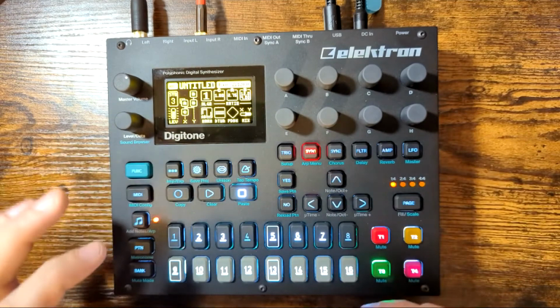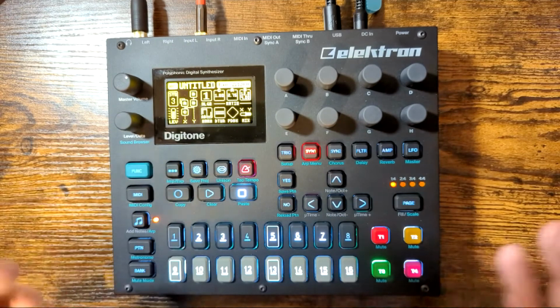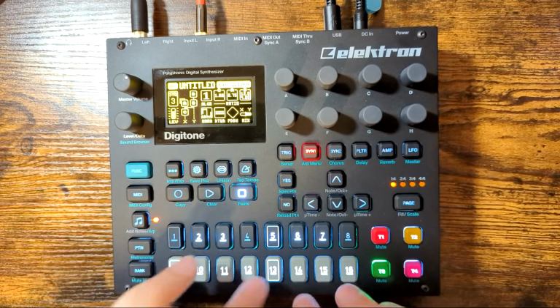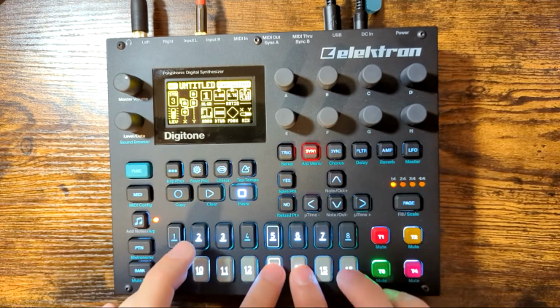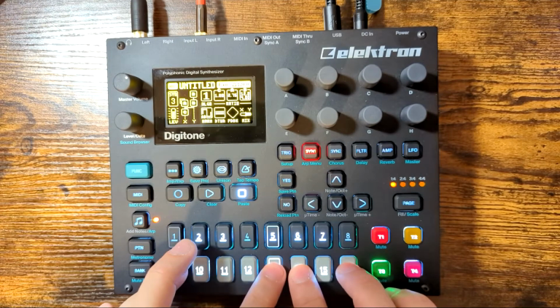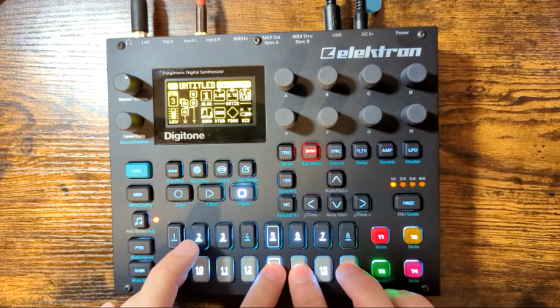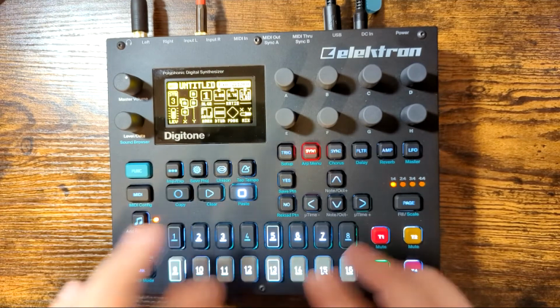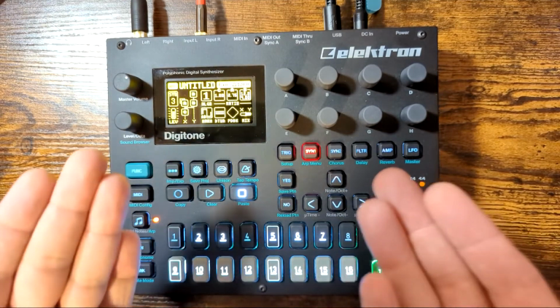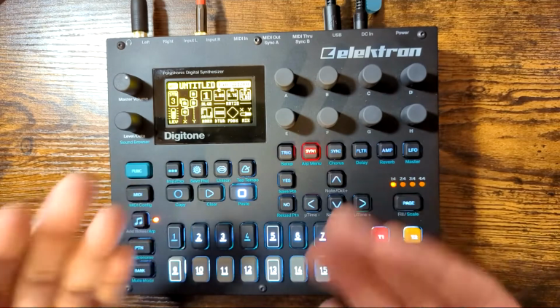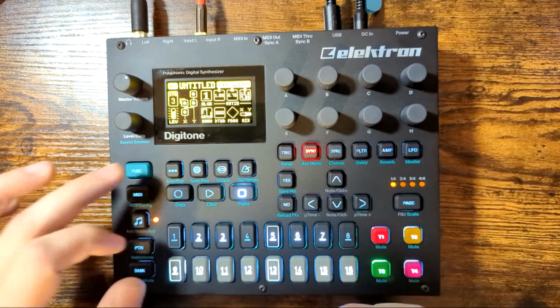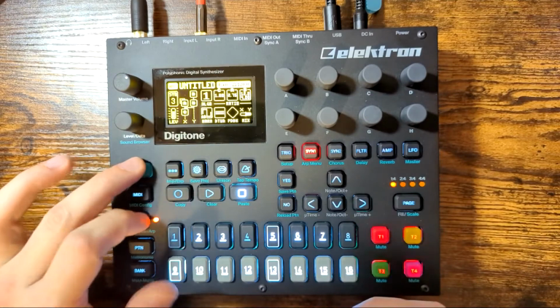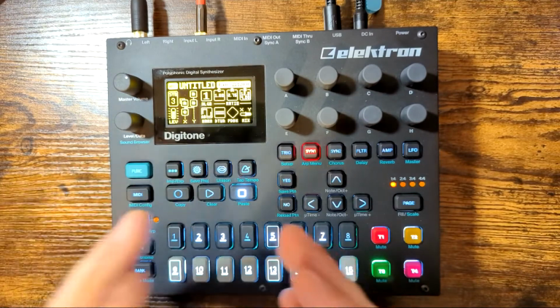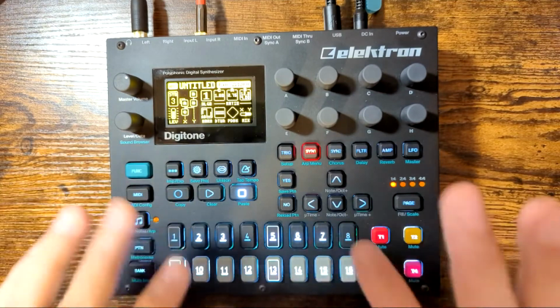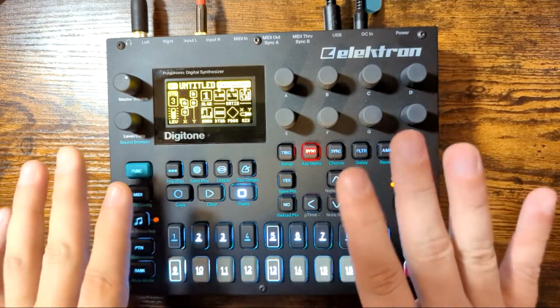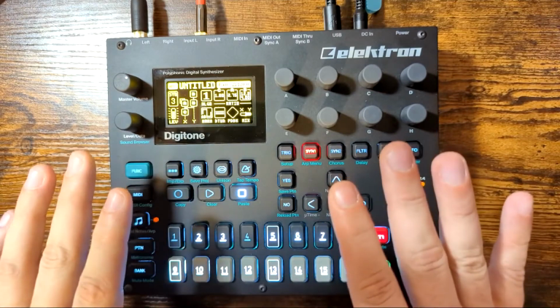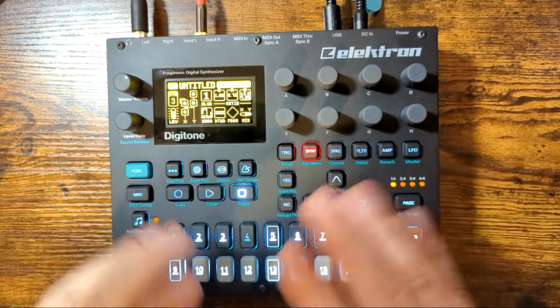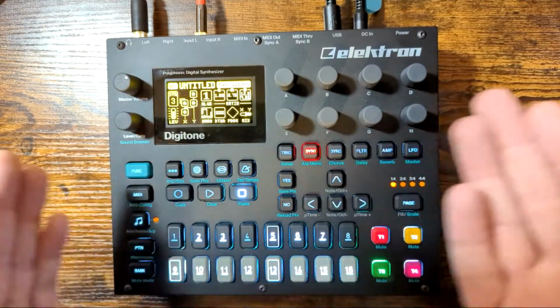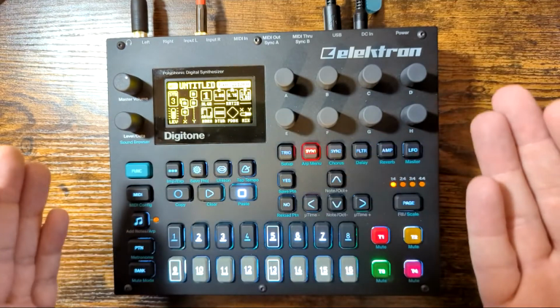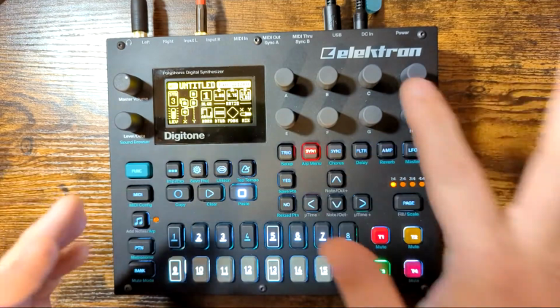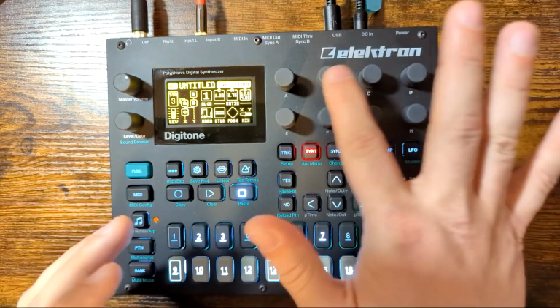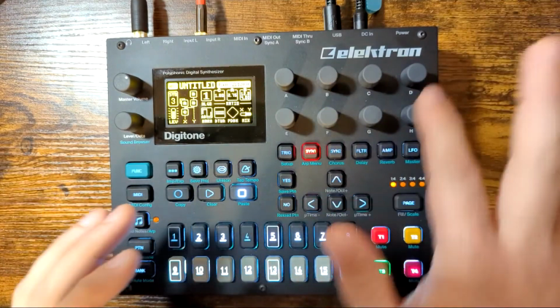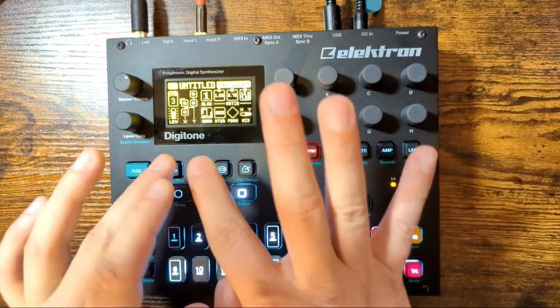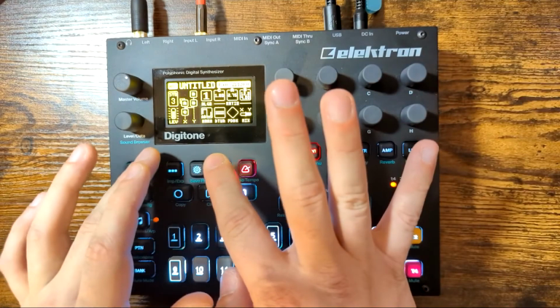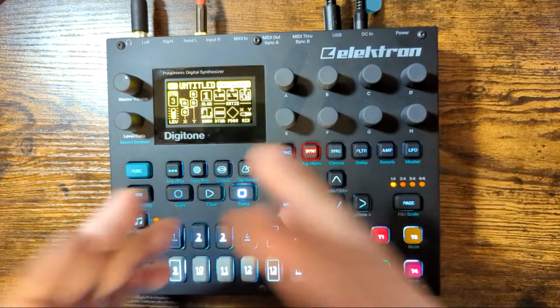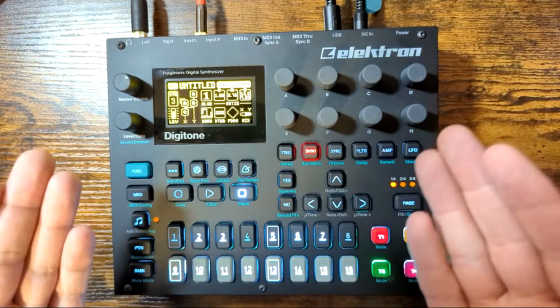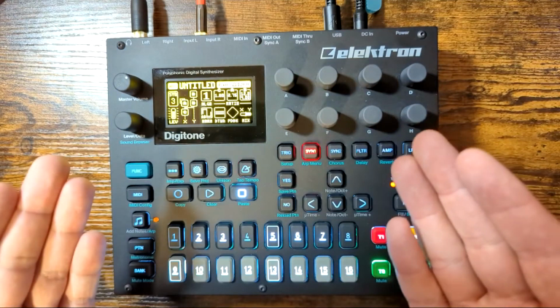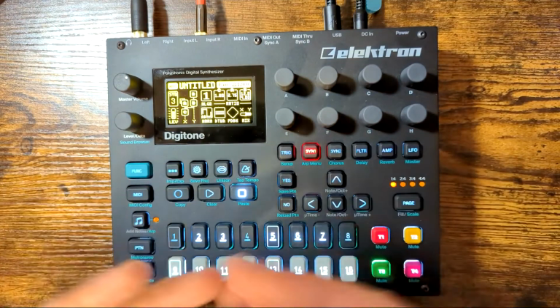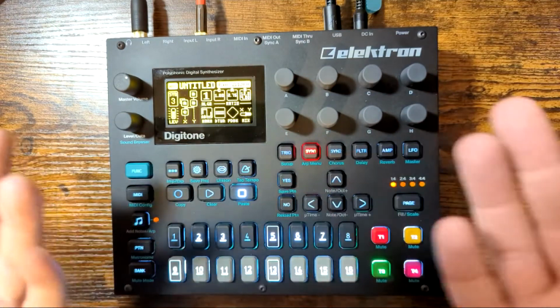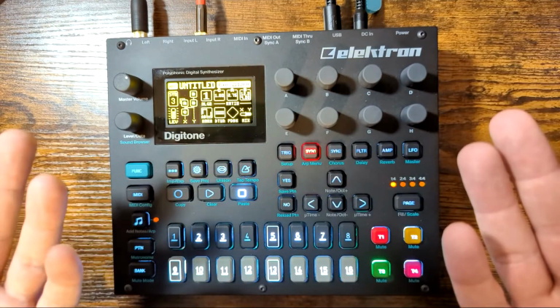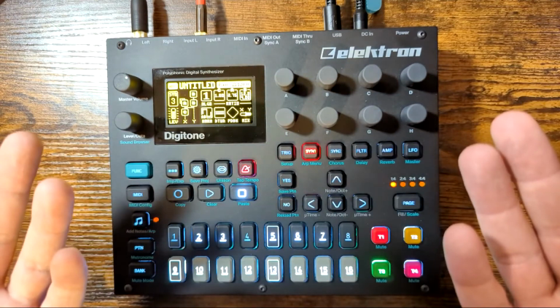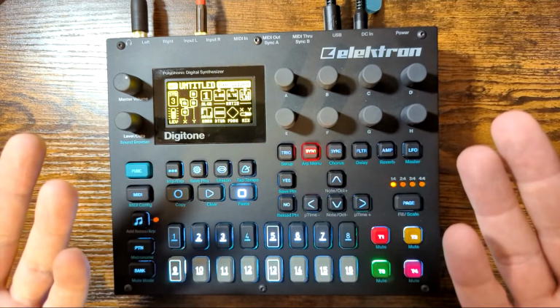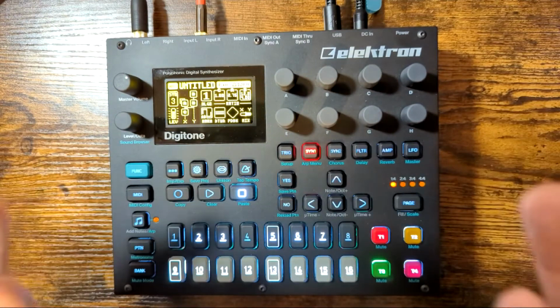It can make an arp, but so can everything. Anyways, if you want to use it, follow along on your Electron Digitone. If you don't want to use it, whatever.